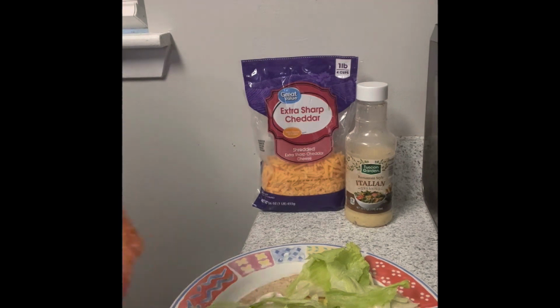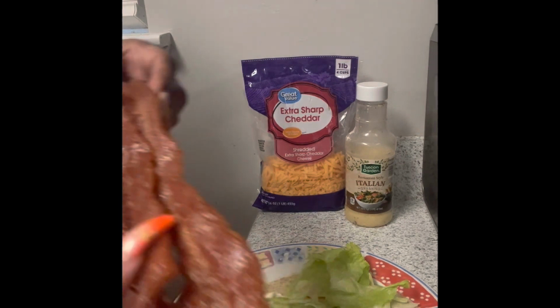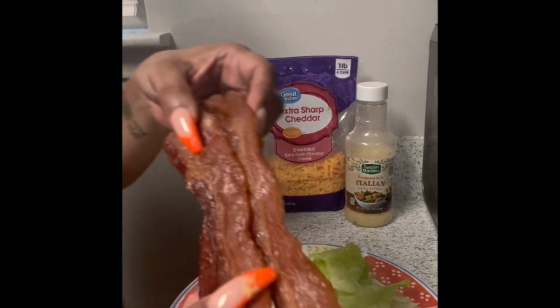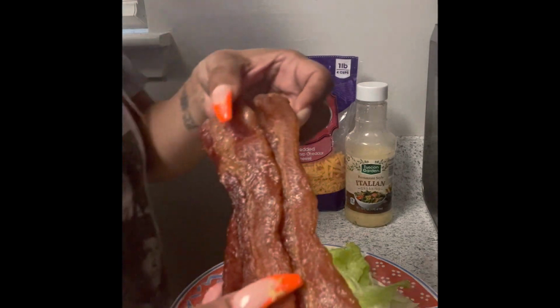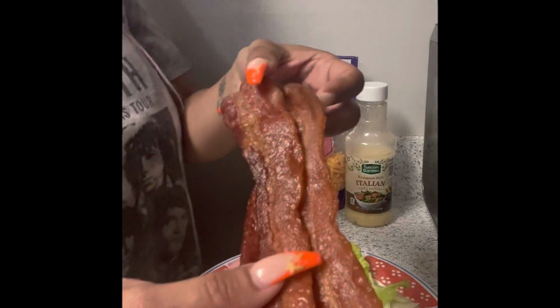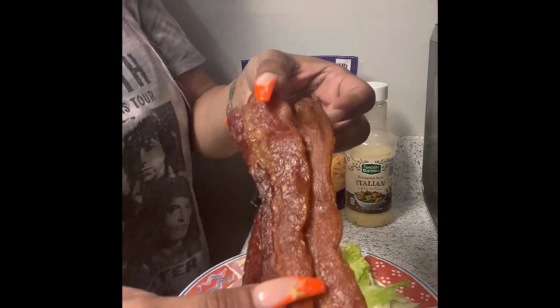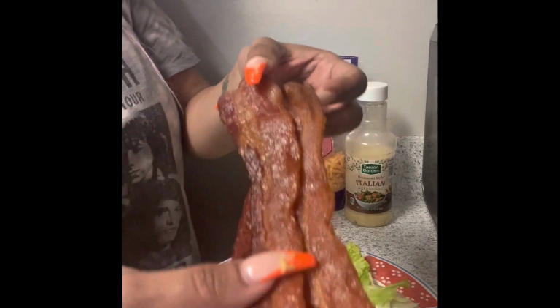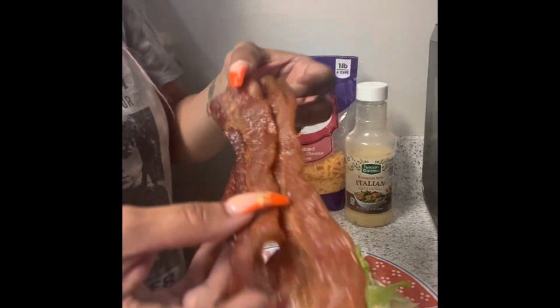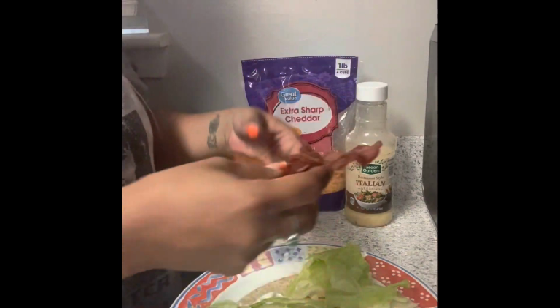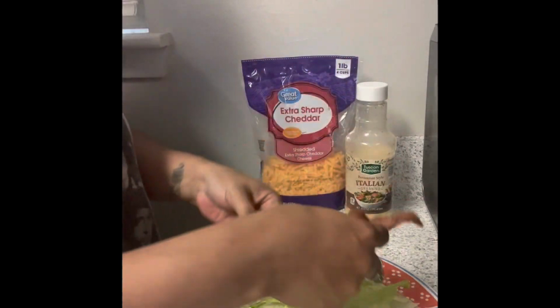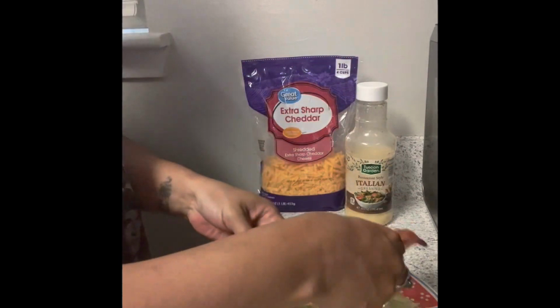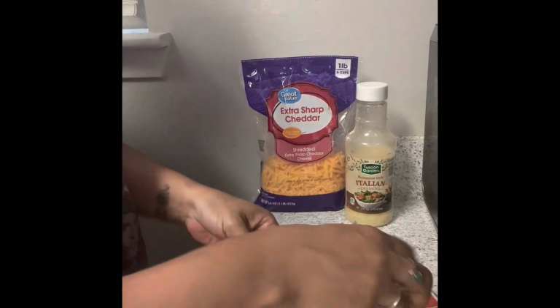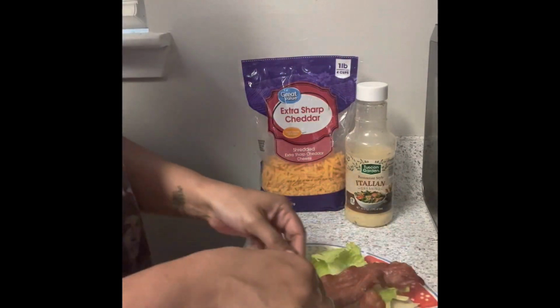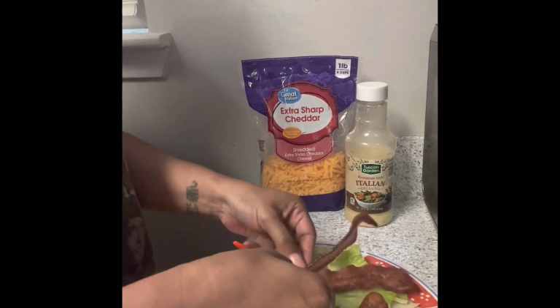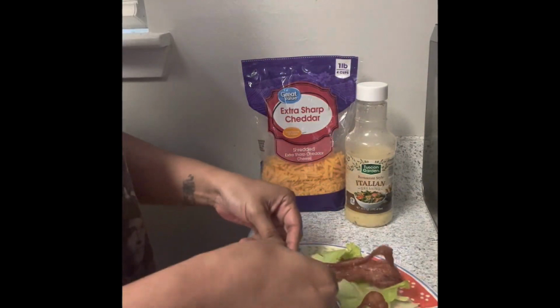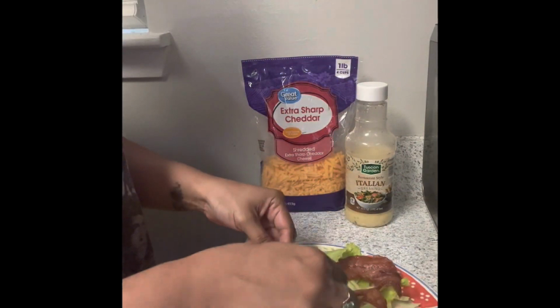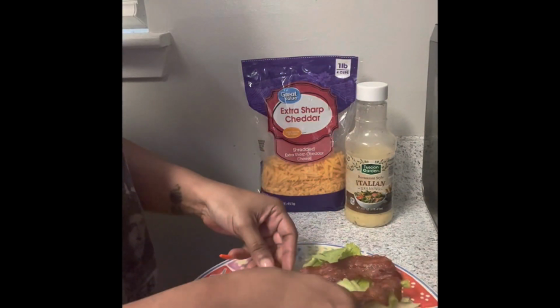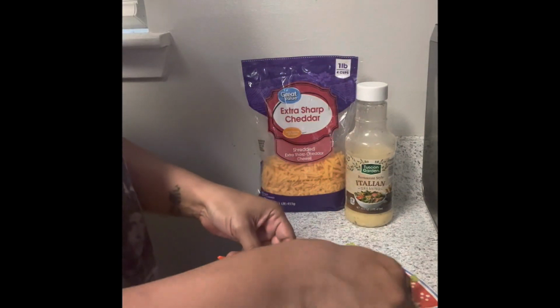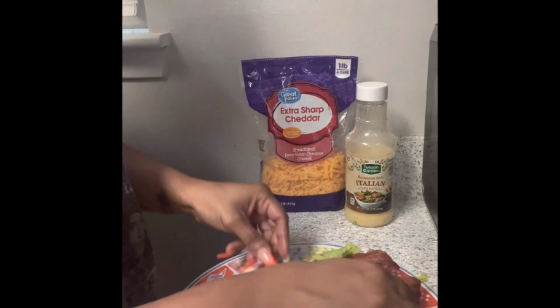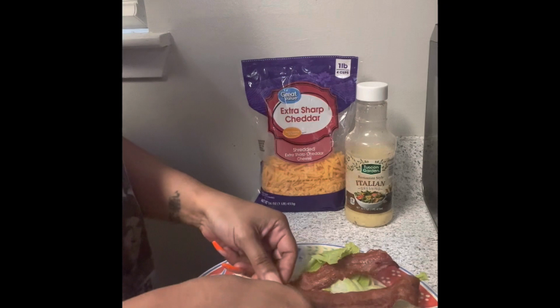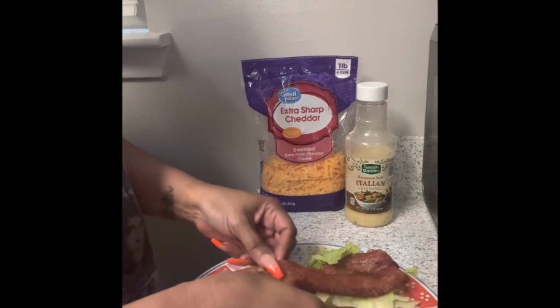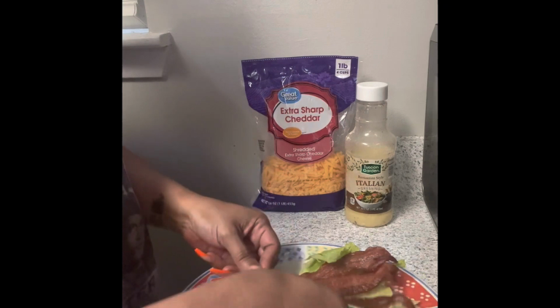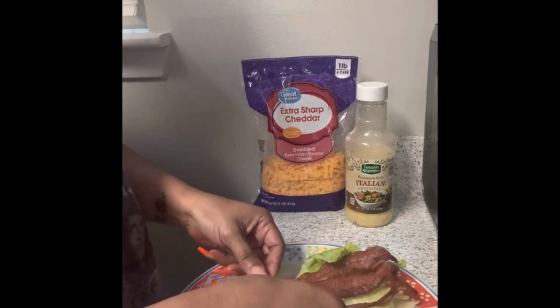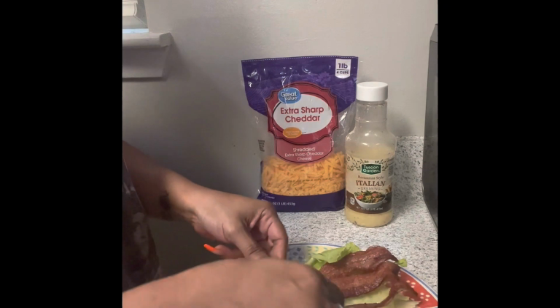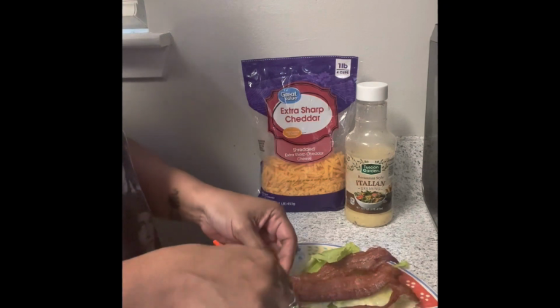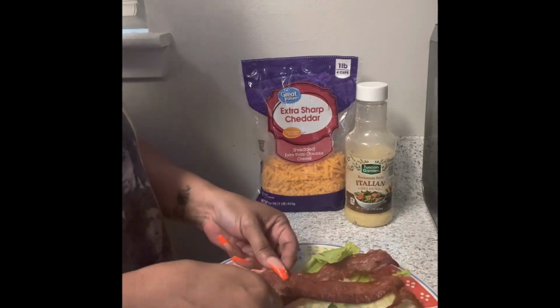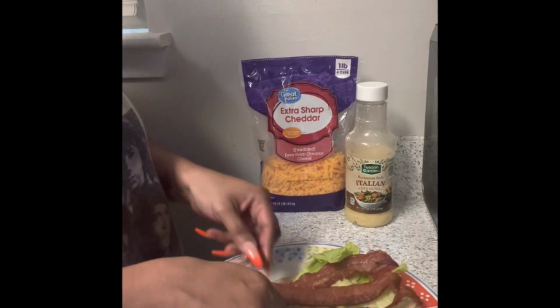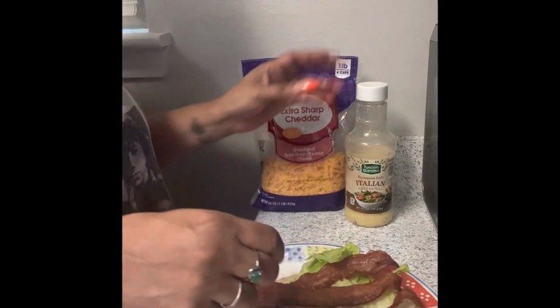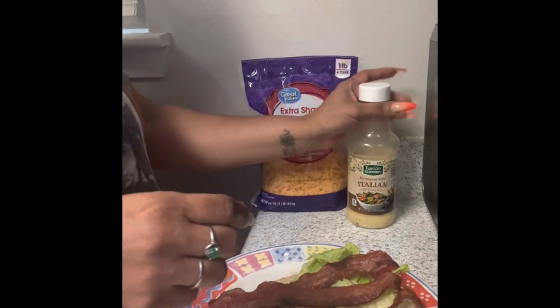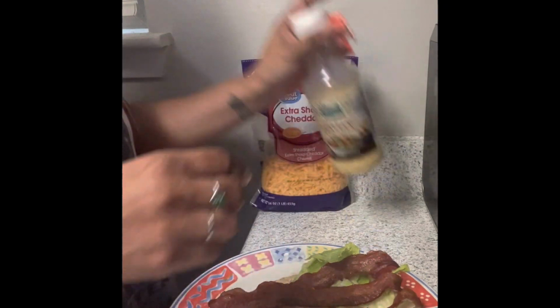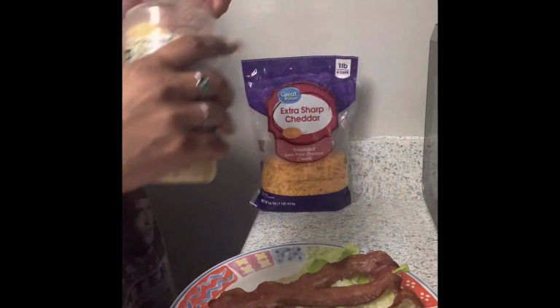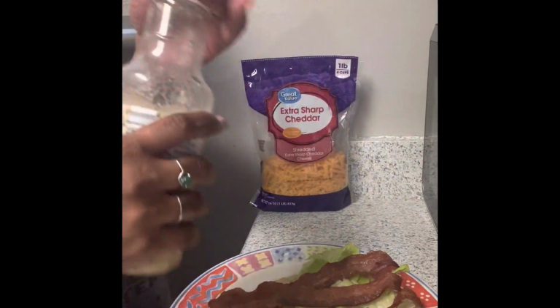Well, this is that bacon I was telling y'all about. I bake my bacon in the oven instead of frying it on top of the stove.